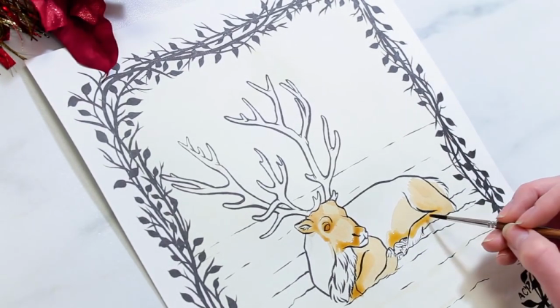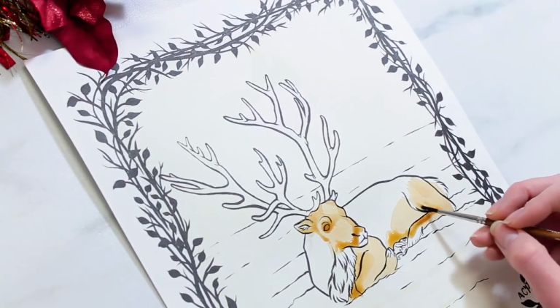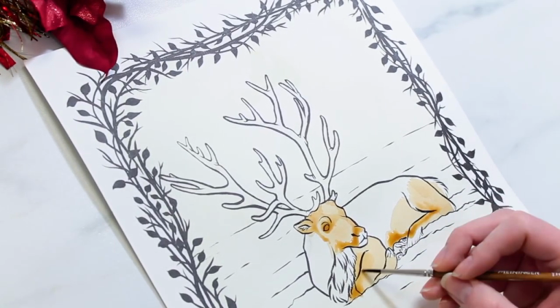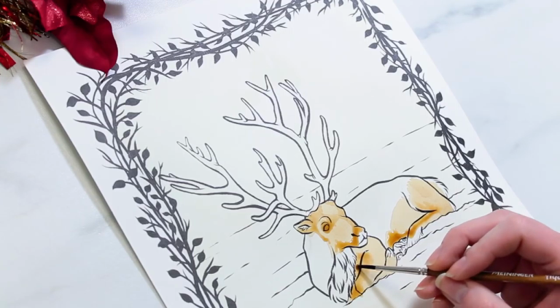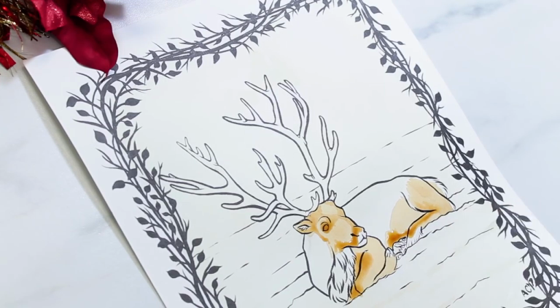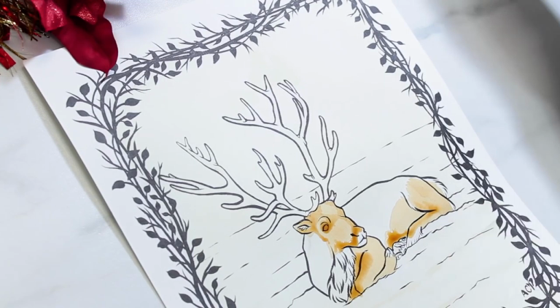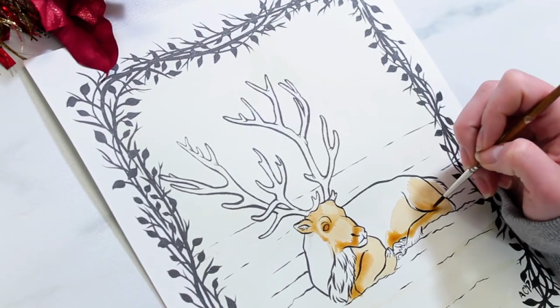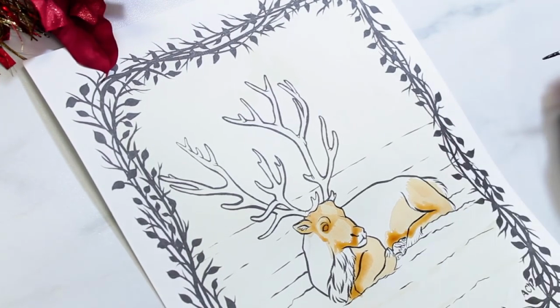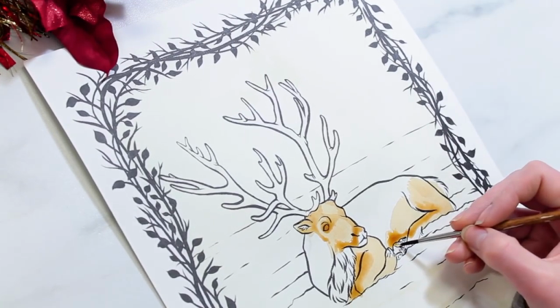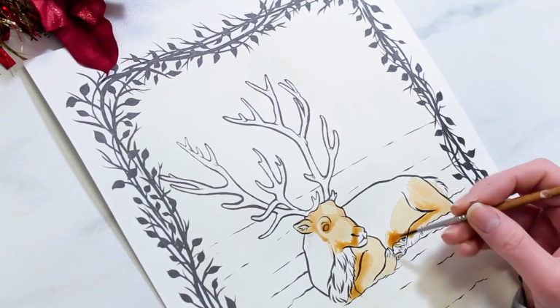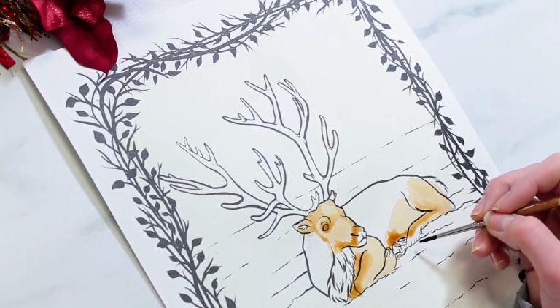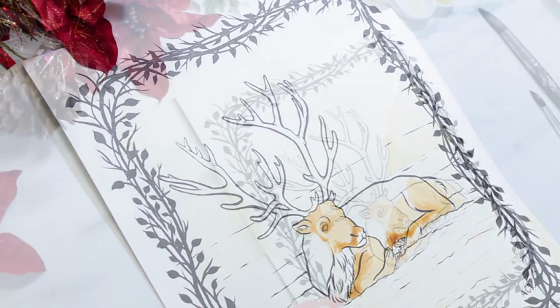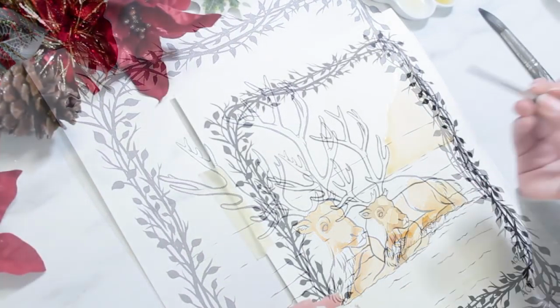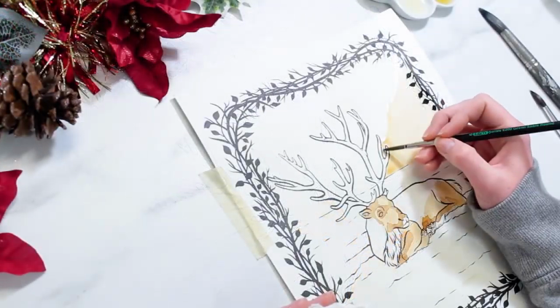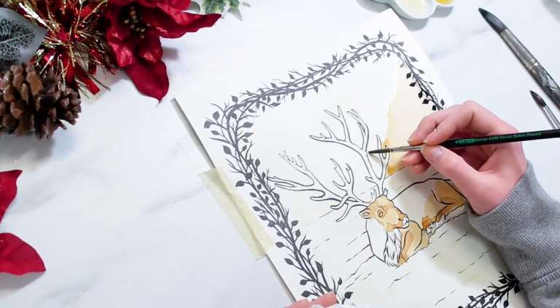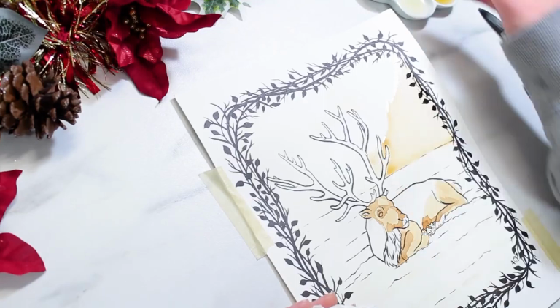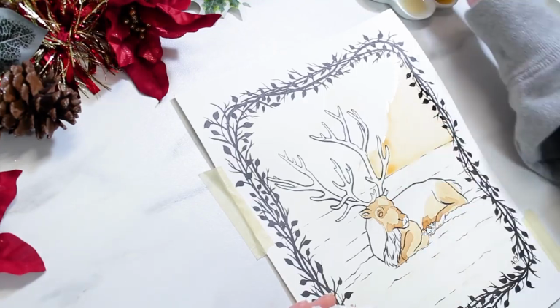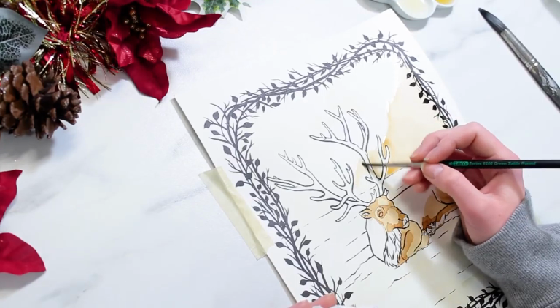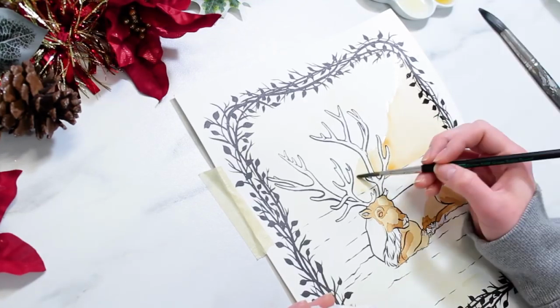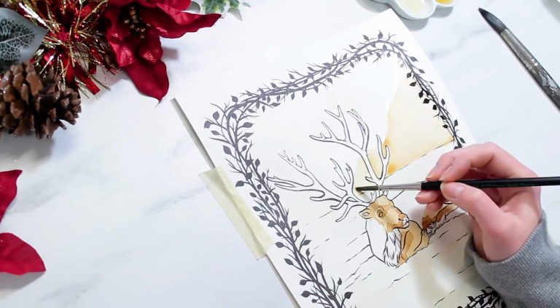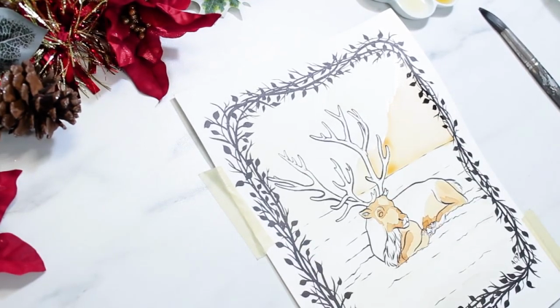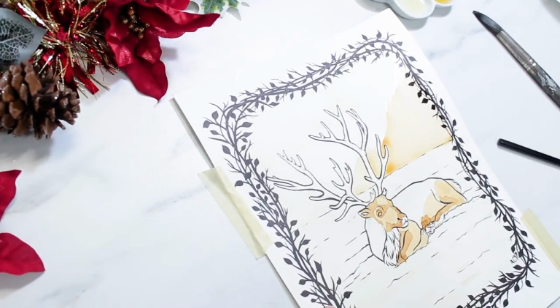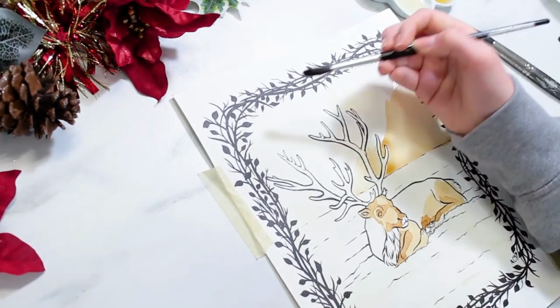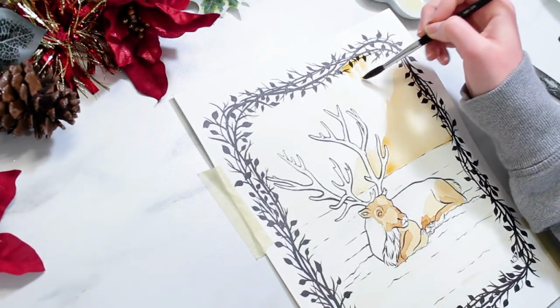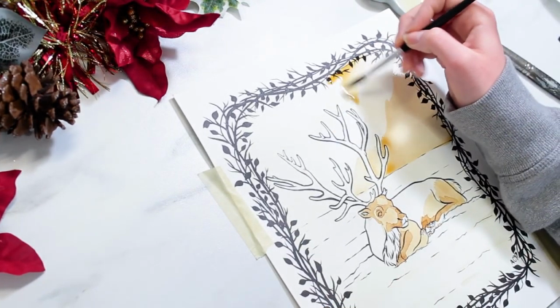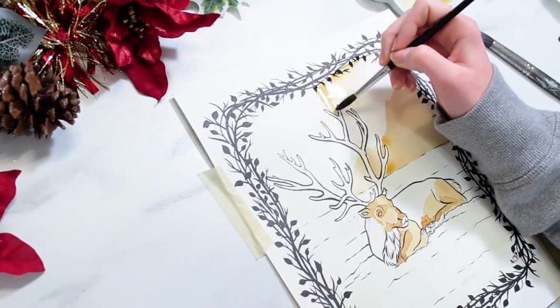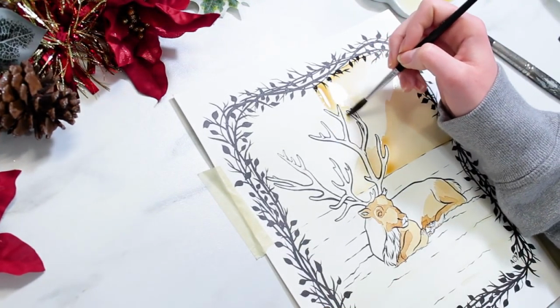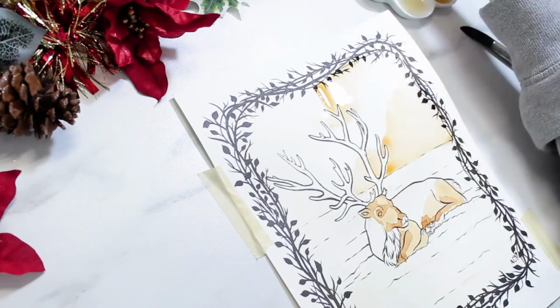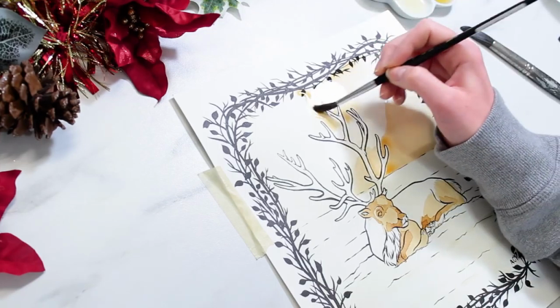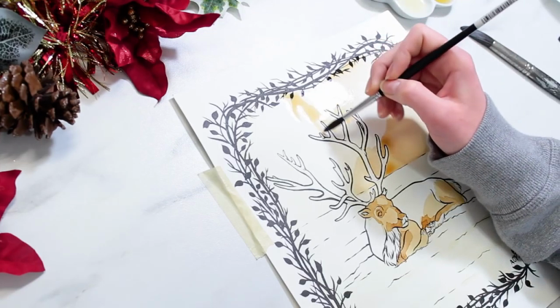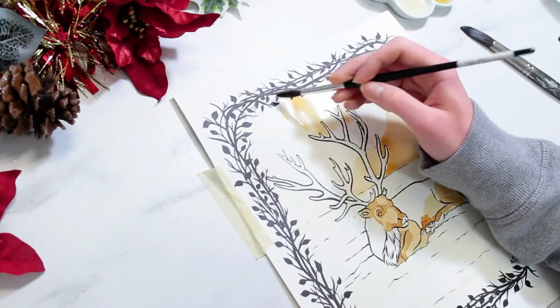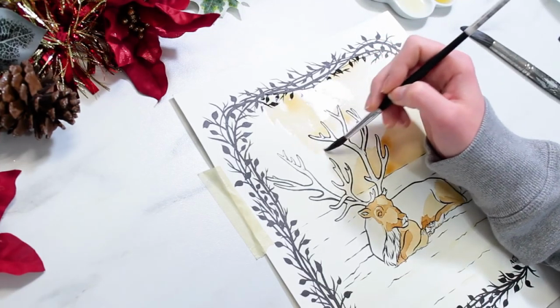As night as I could, I put the Aurora Borealis in there. So I made the sky a little bit darker so that it would contrast with the antlers, and then I kept the snow obviously a light color so that the reindeer stood out from it.